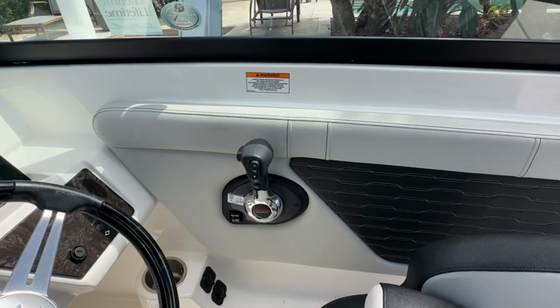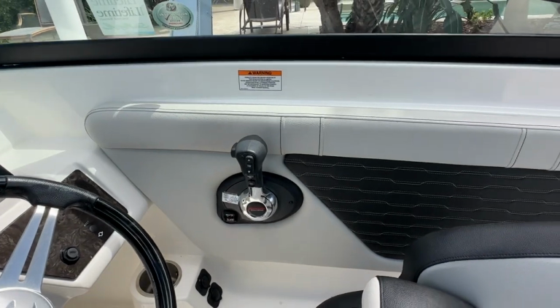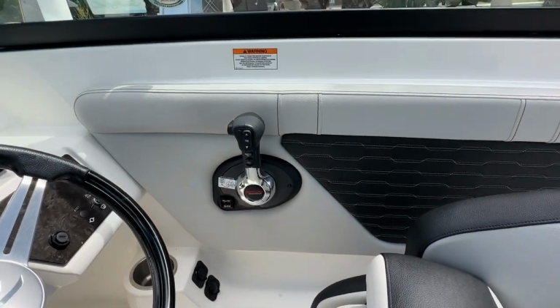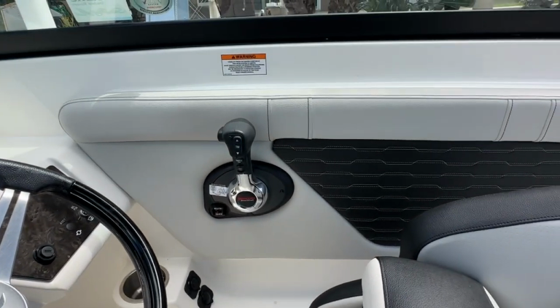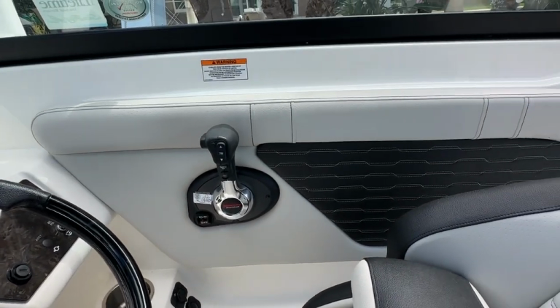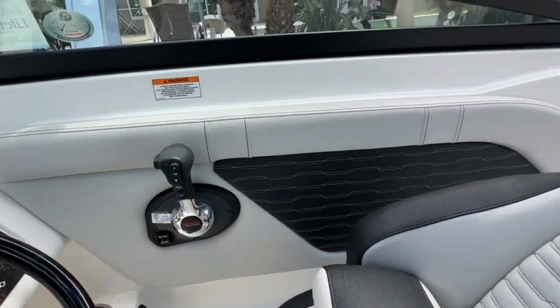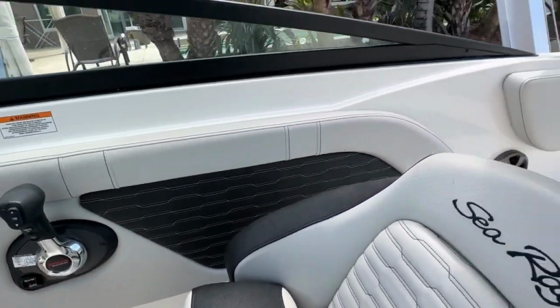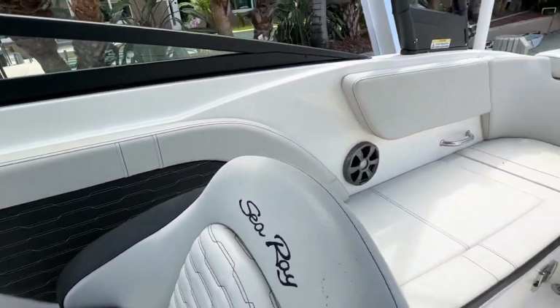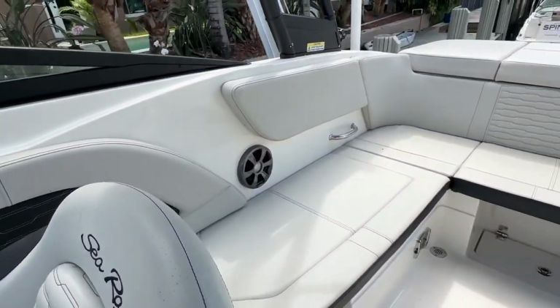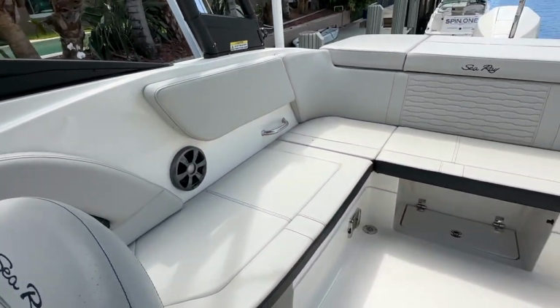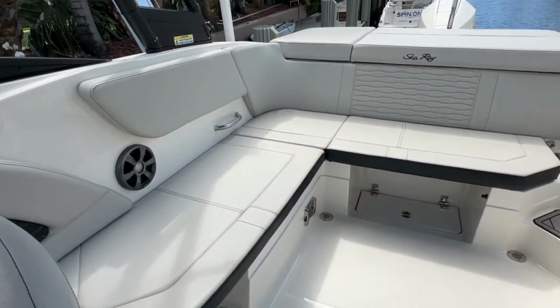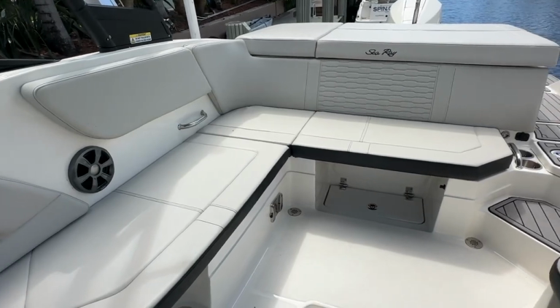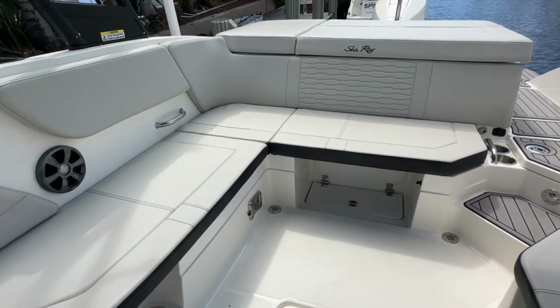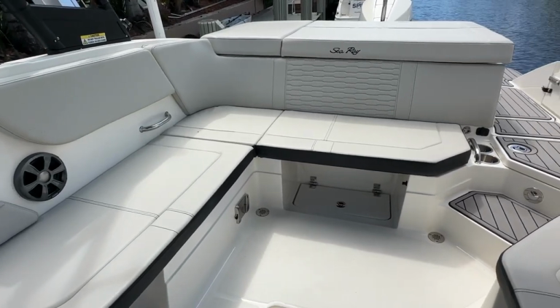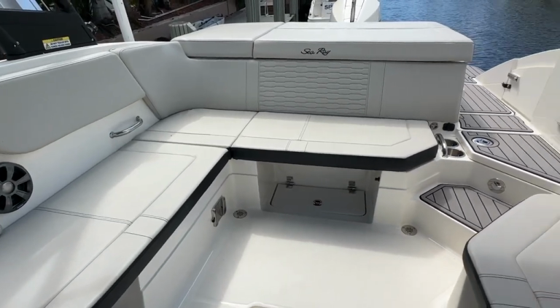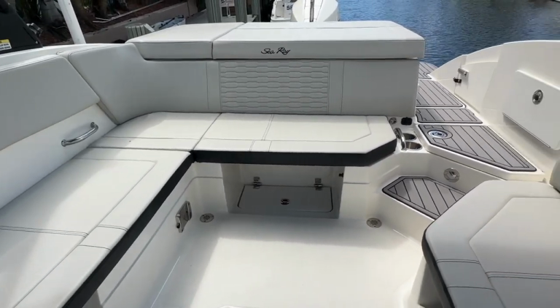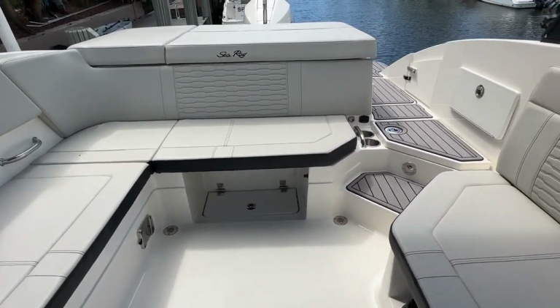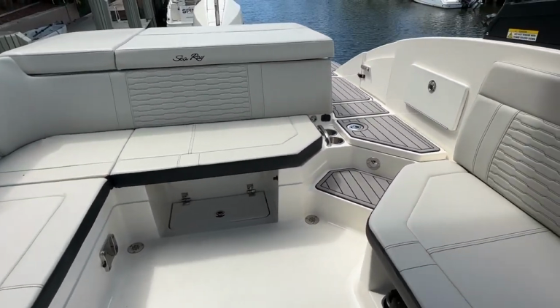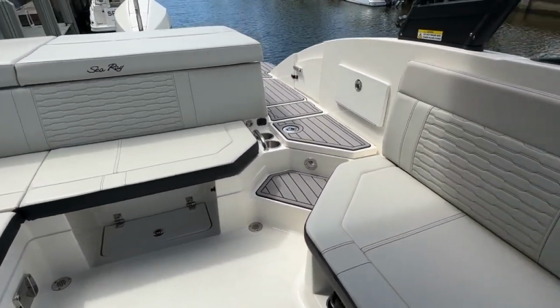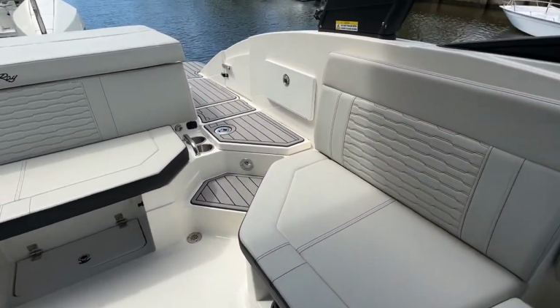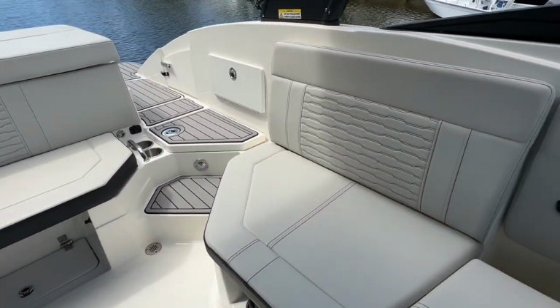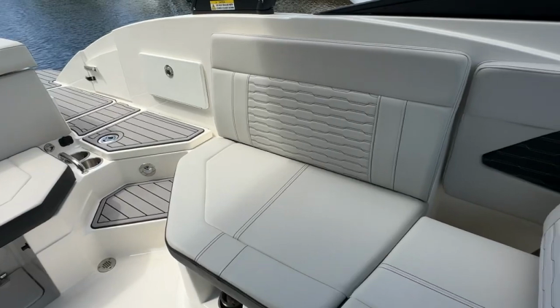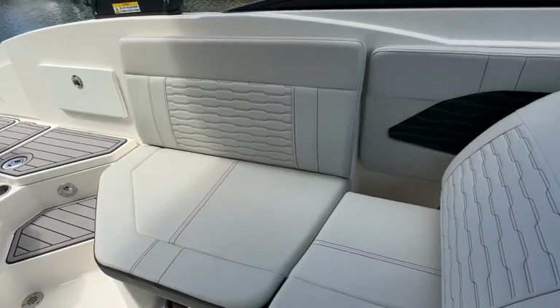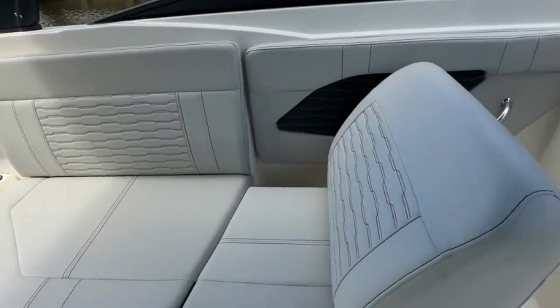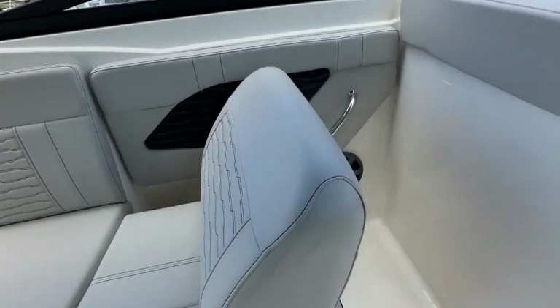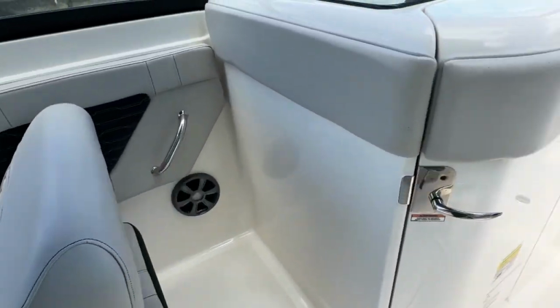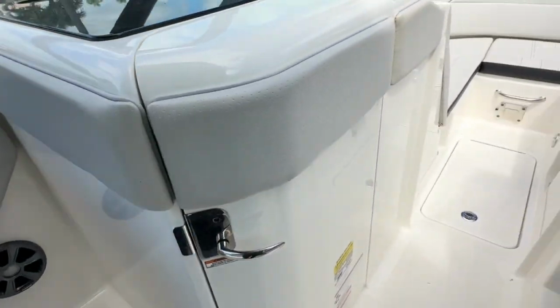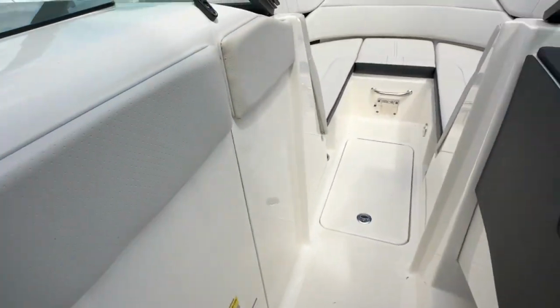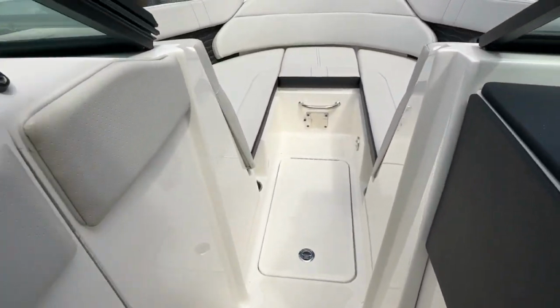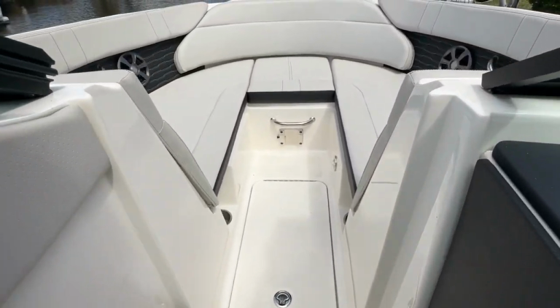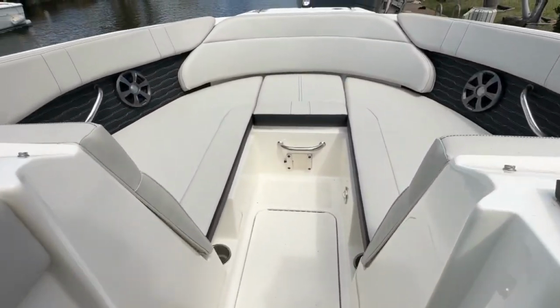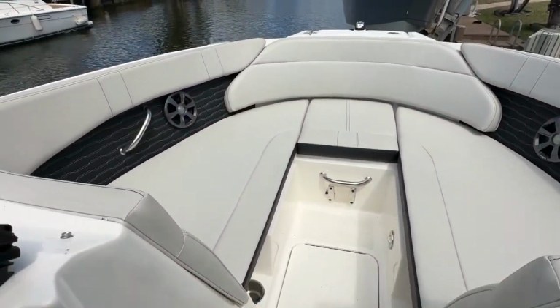It's digital throttle and shift with your start-stop button there. This boat has a large ski locker. It has two tables, which I can show you — one mount's there and the other mount's forward. Storage under the seats and another storage locker forward.